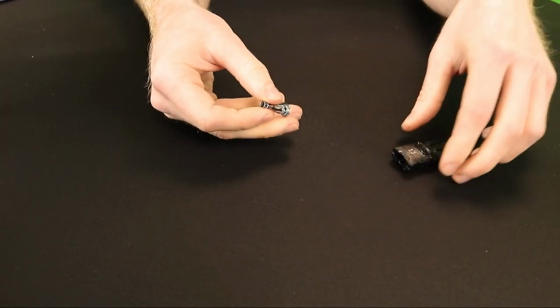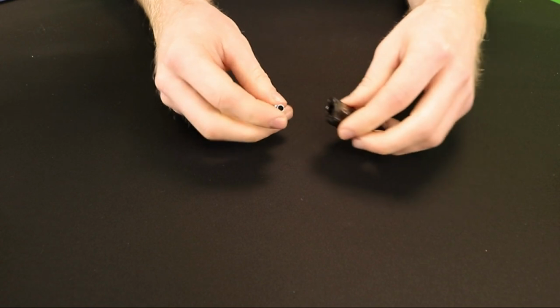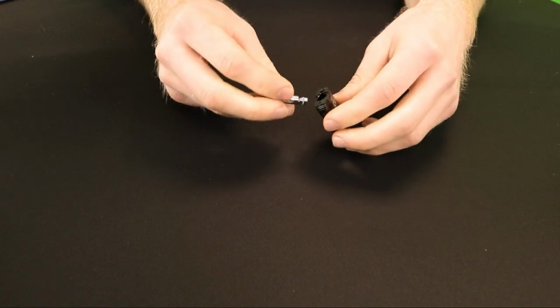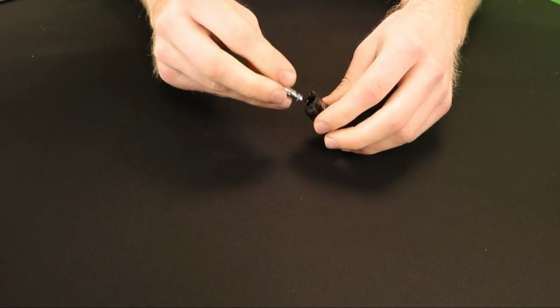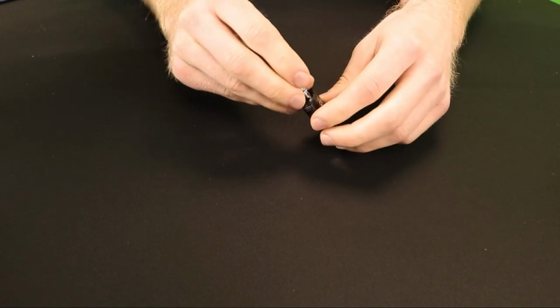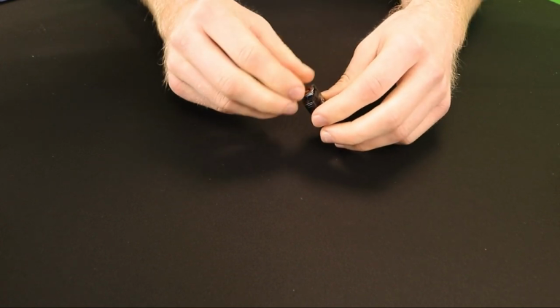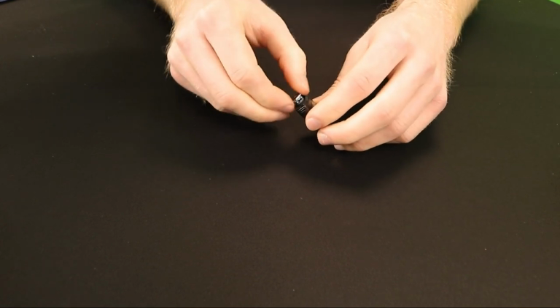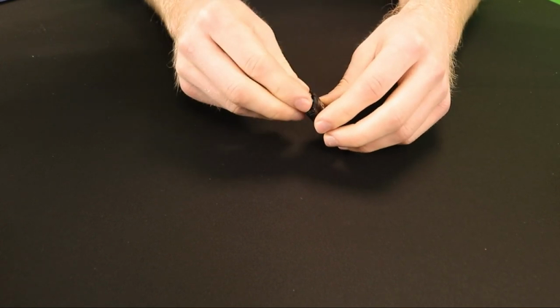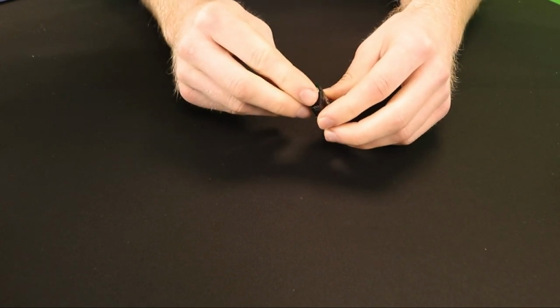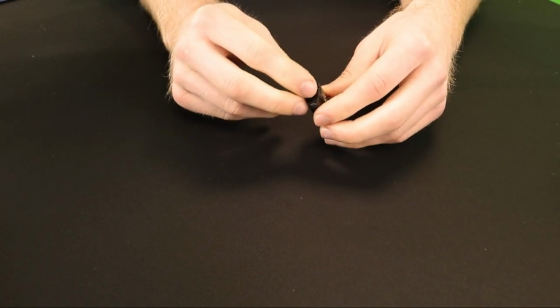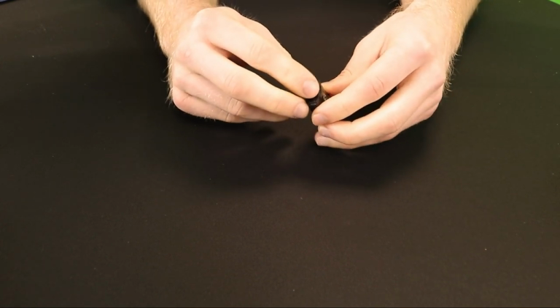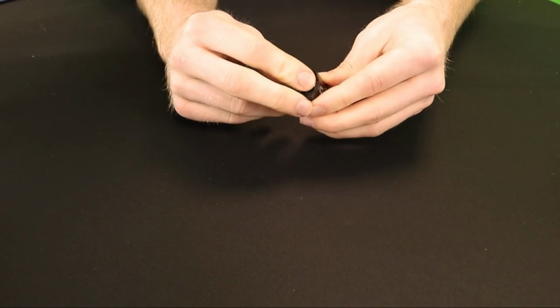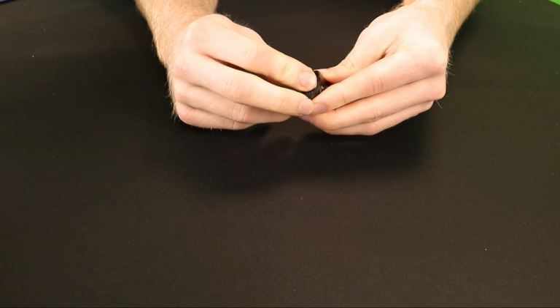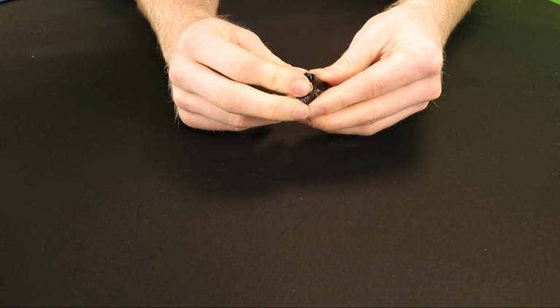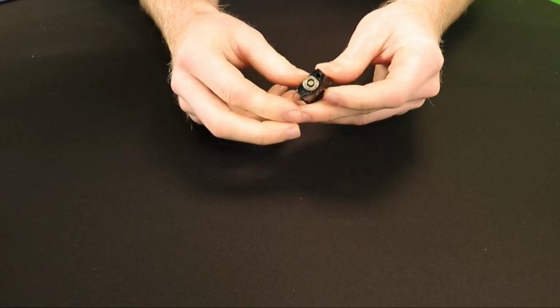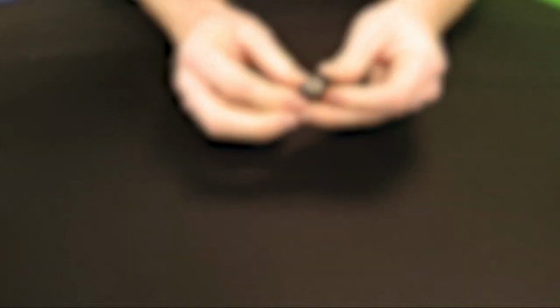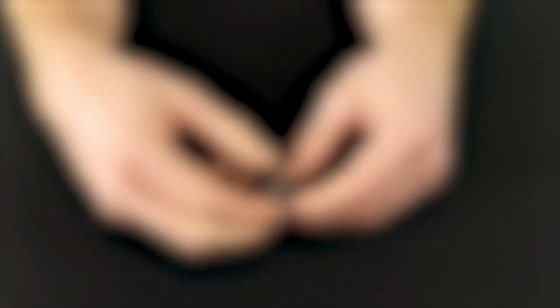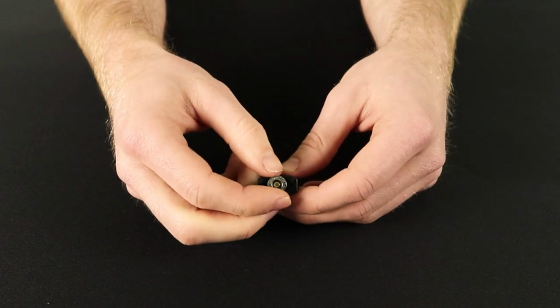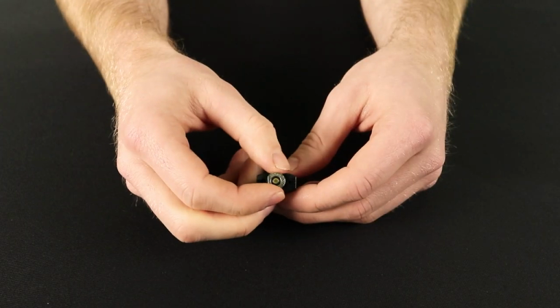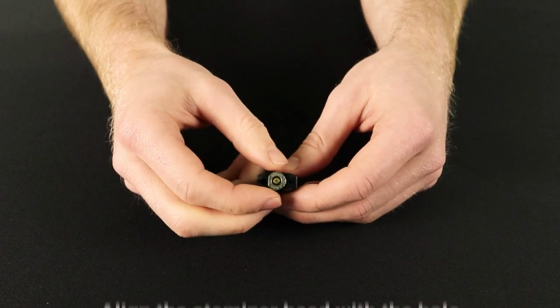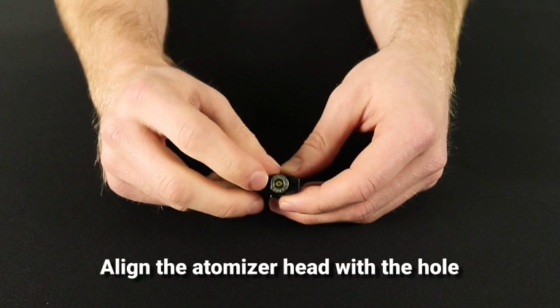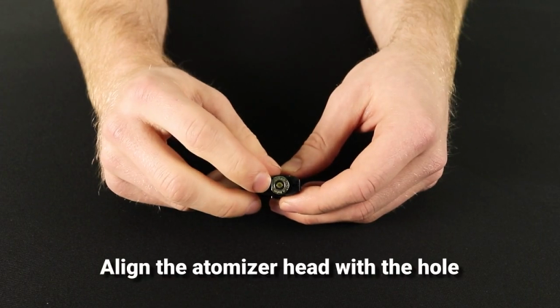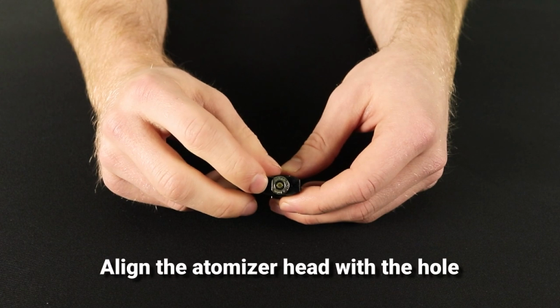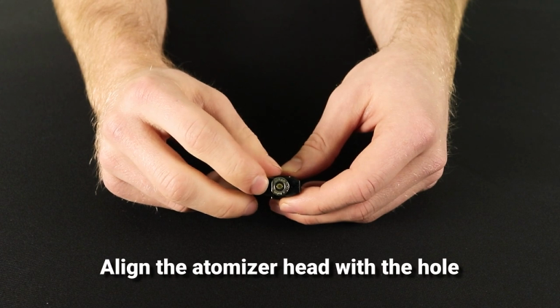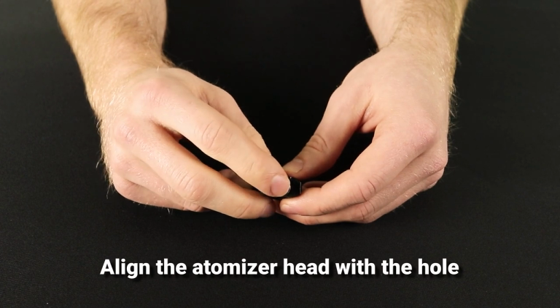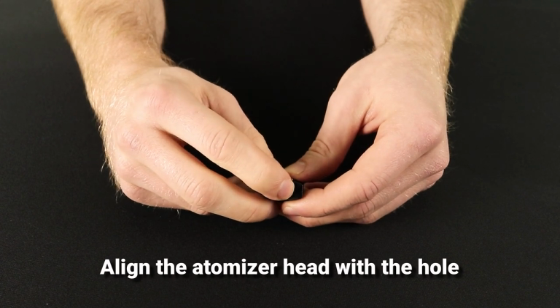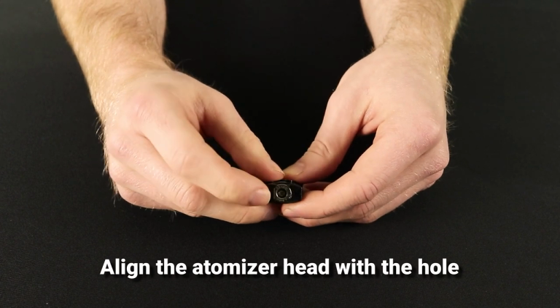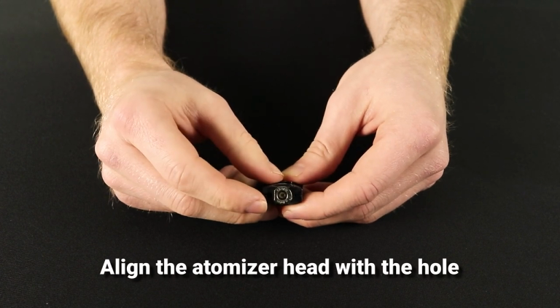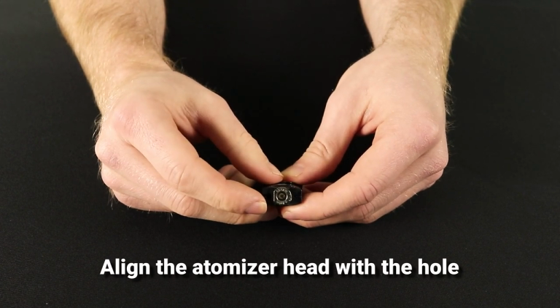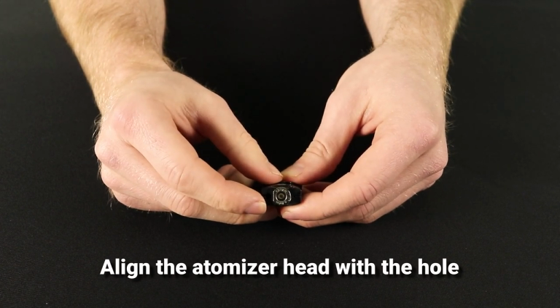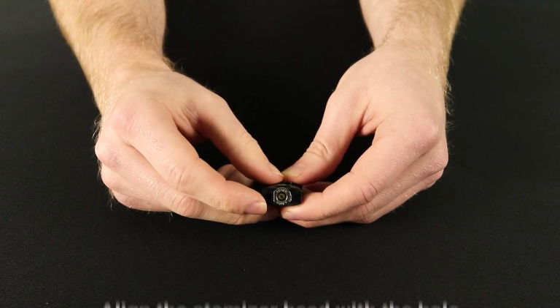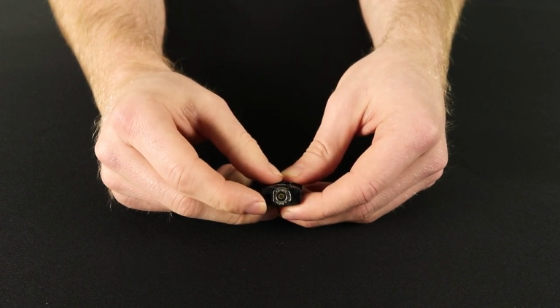The EN atomizer heads use a push fit connection, so simply press the atomizer into the hole and add a small amount of pressure to keep it in place. It's important to make sure that the atomizer head is aligned with the hole correctly — the straight edge of the atomizer should match the straight edge of the hole.